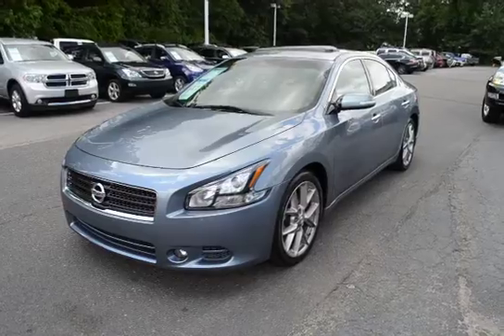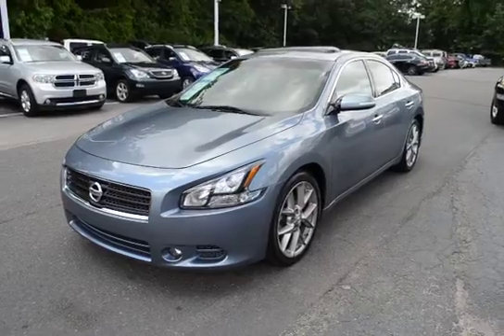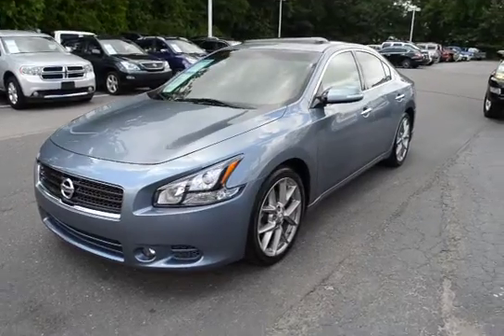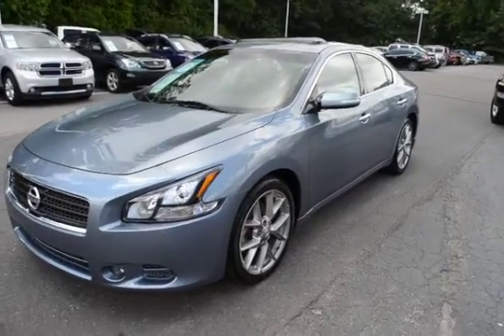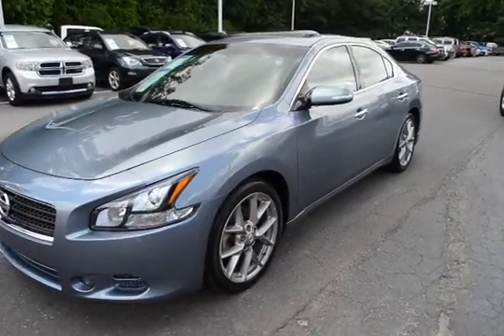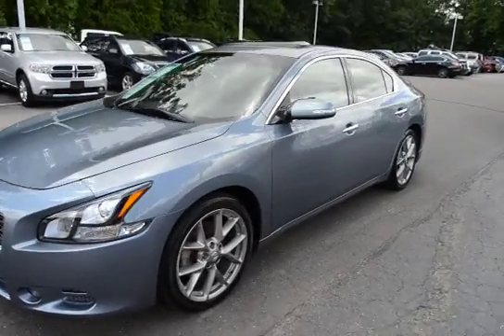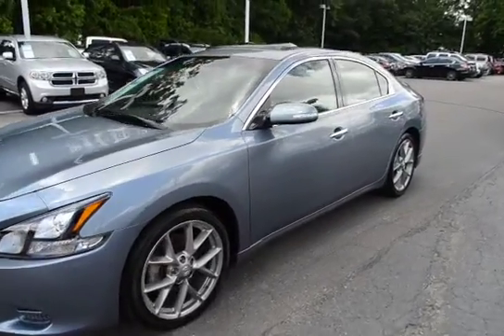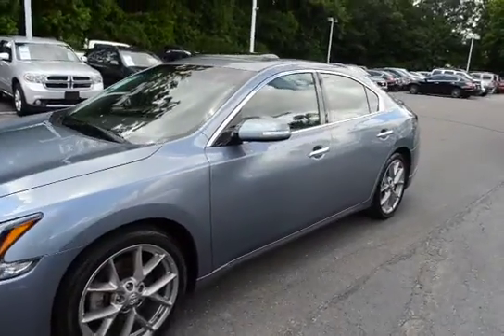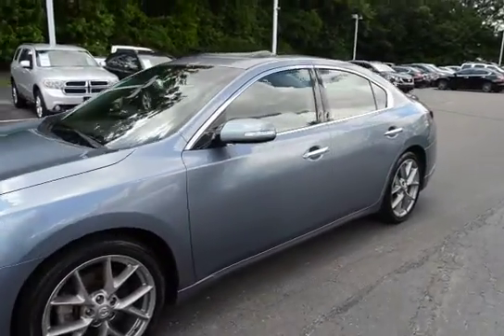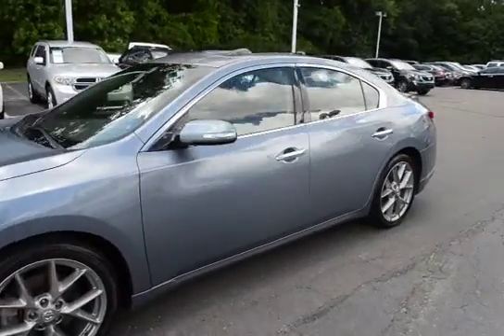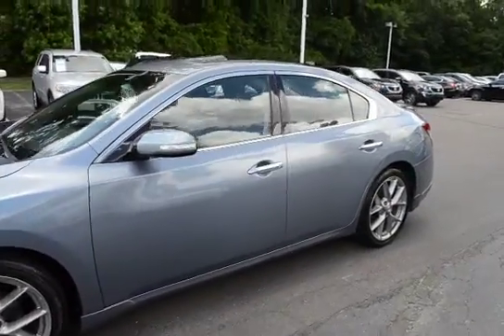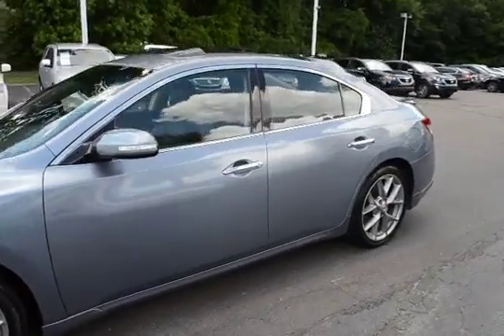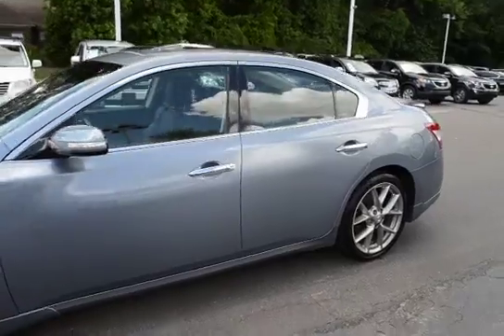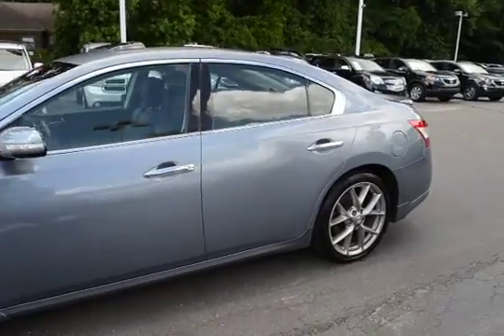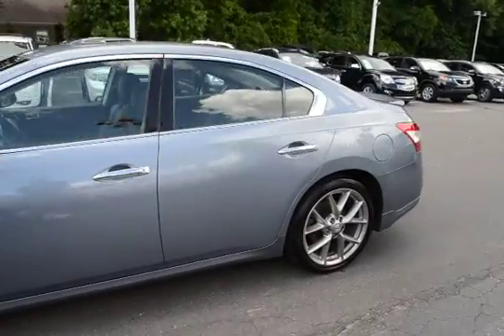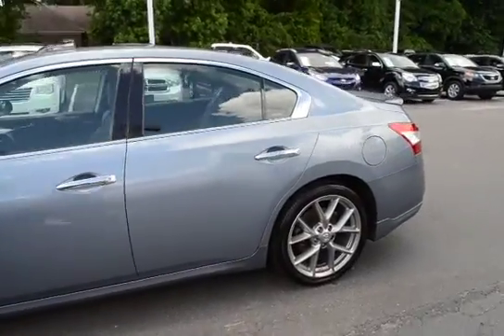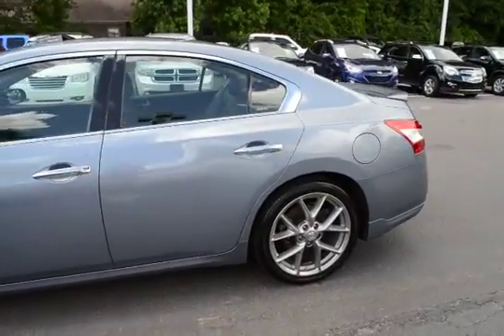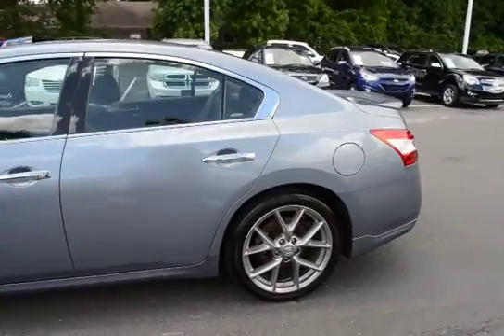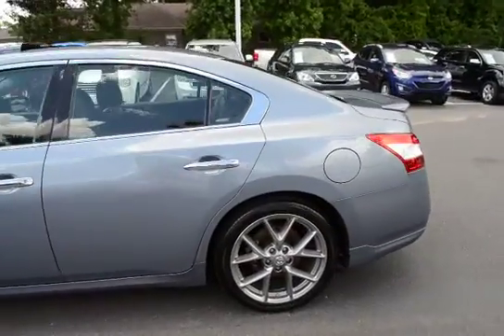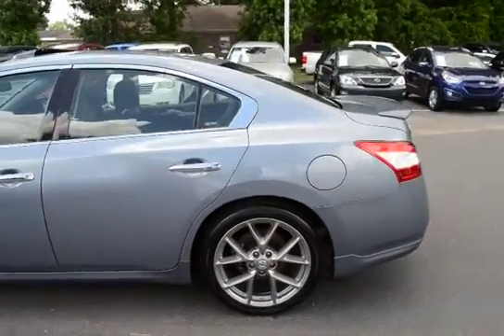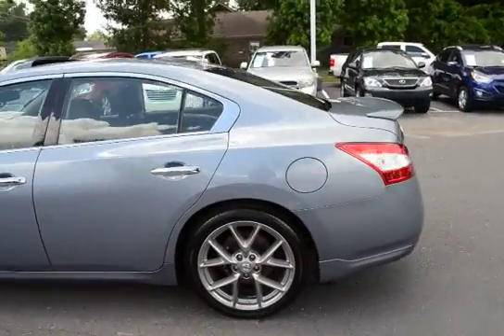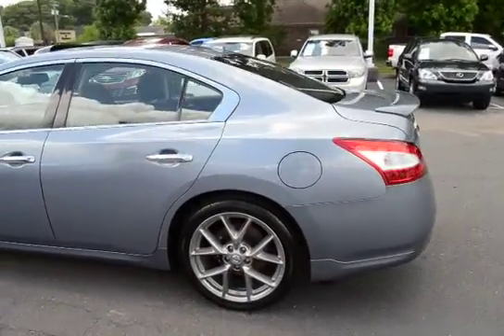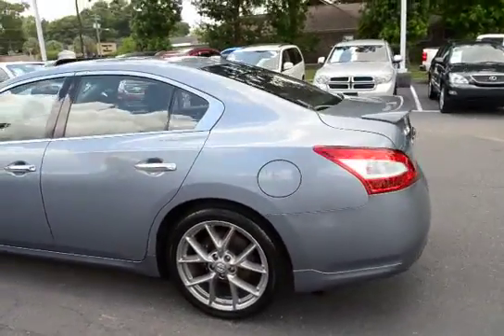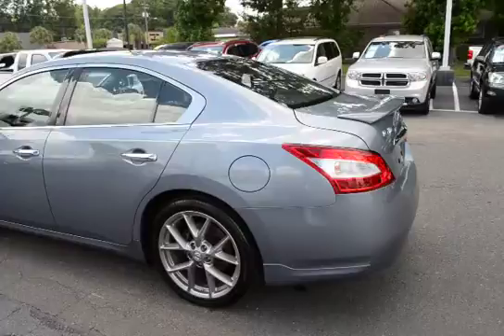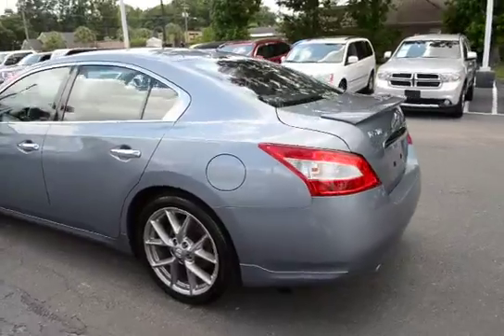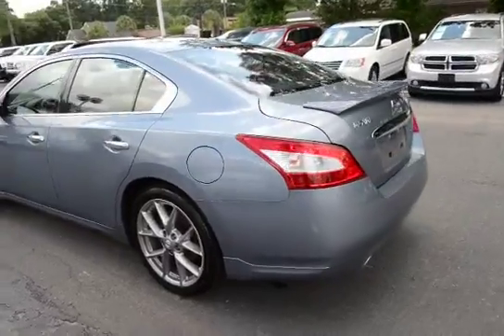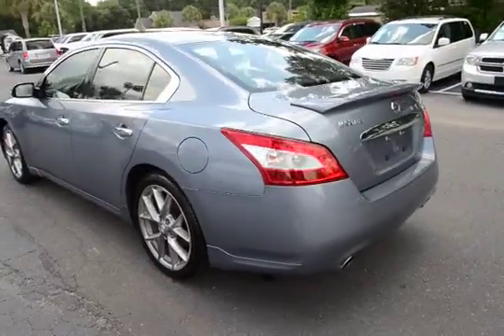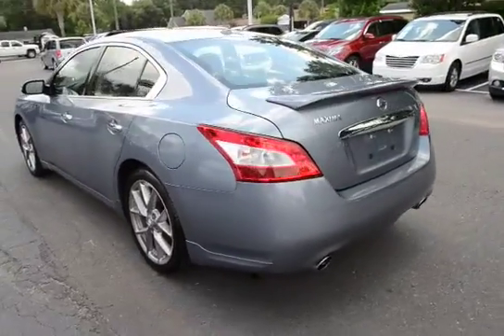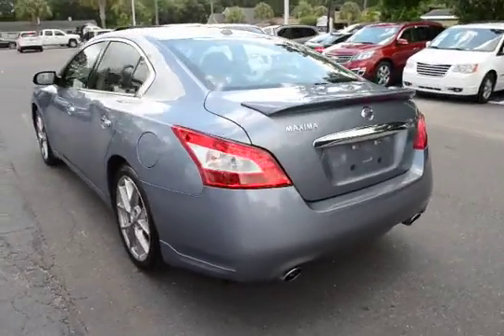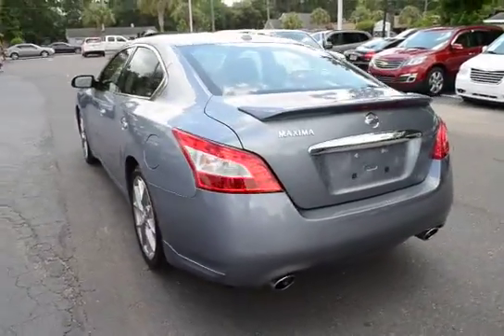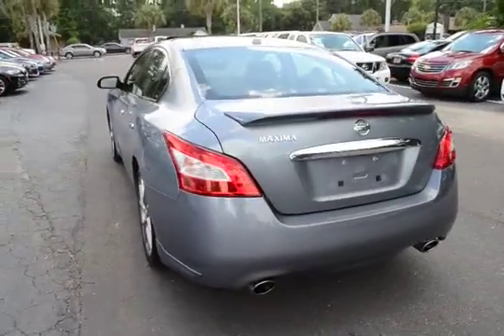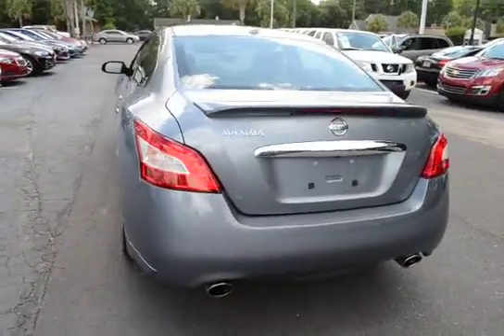Hey everyone, here's our 2011 Nissan Maxima. The vehicle only has 61,000 miles on it, and it's well qualified for our lifetime warranty.